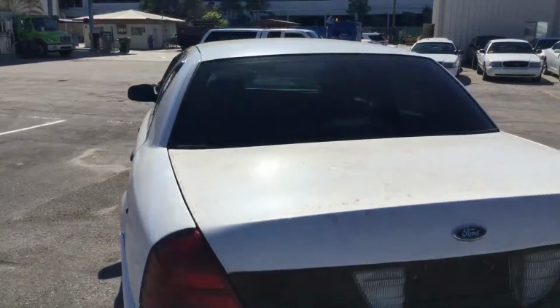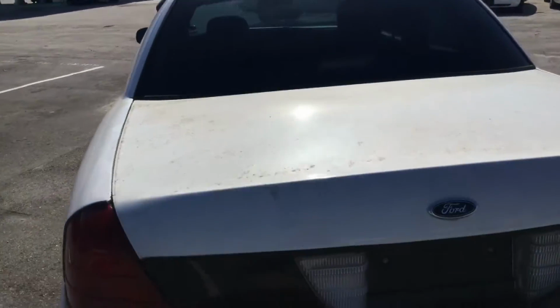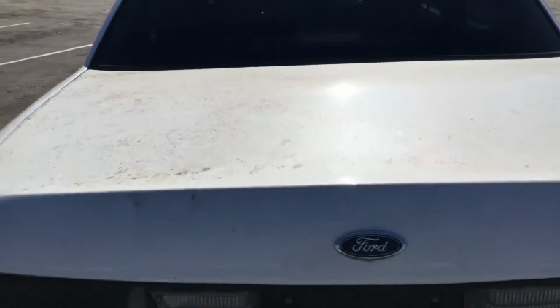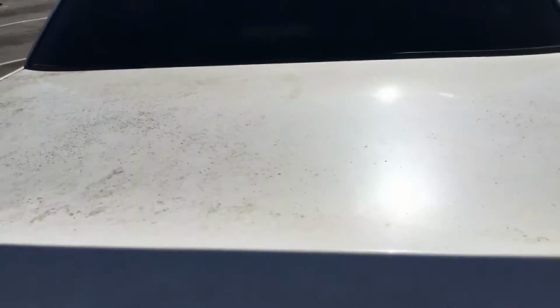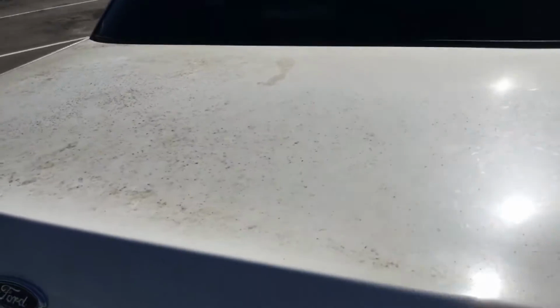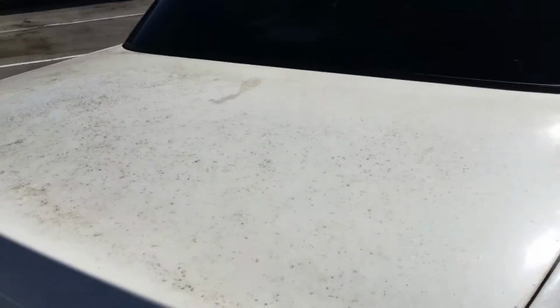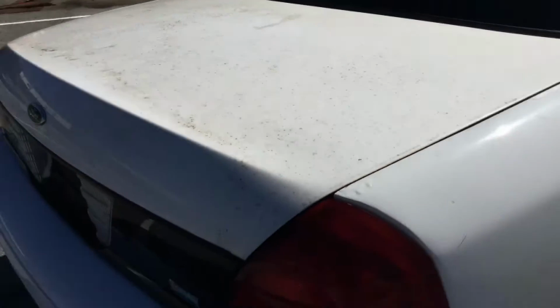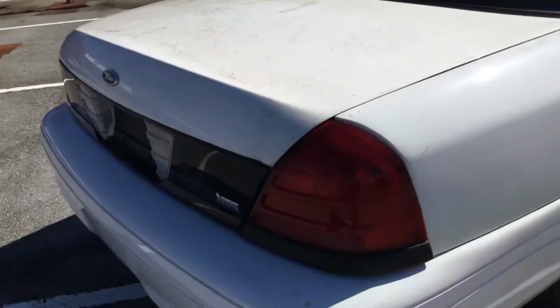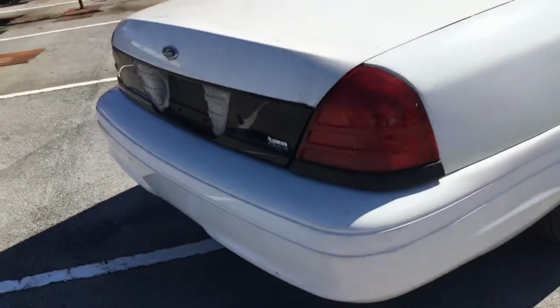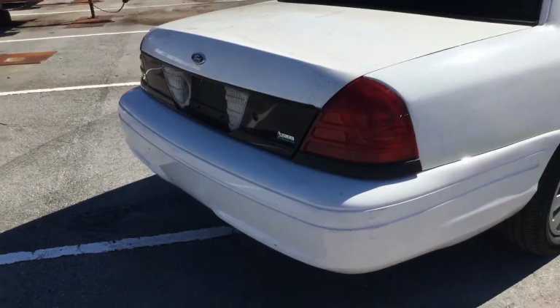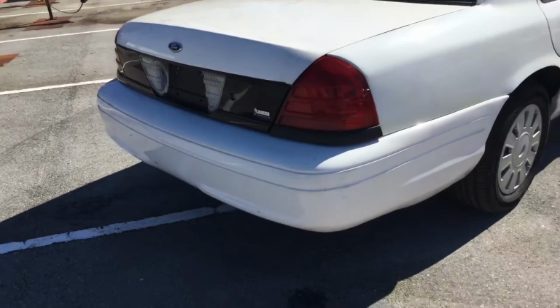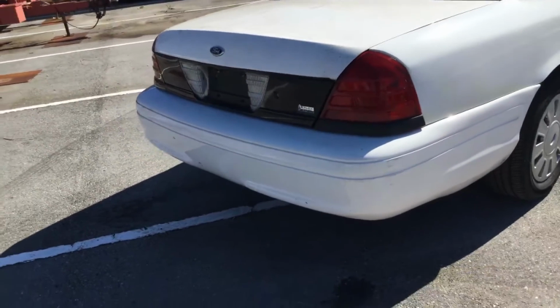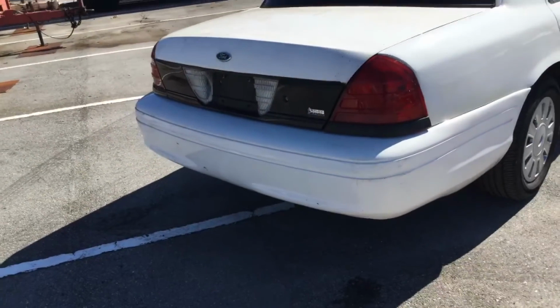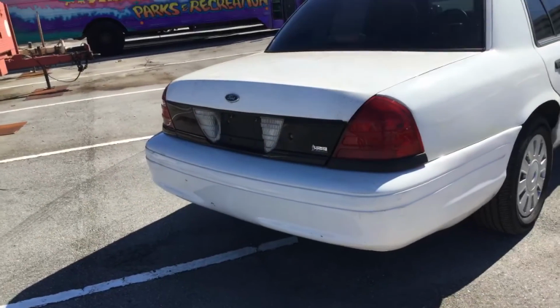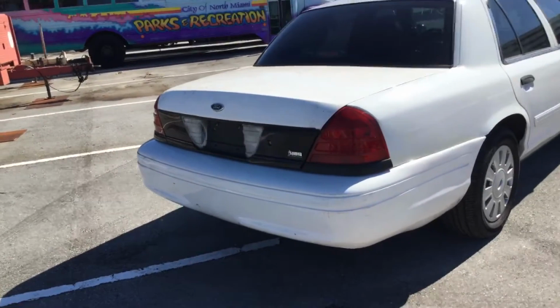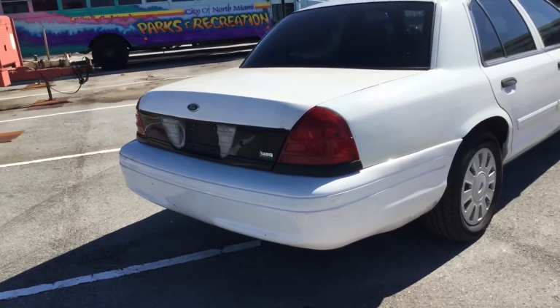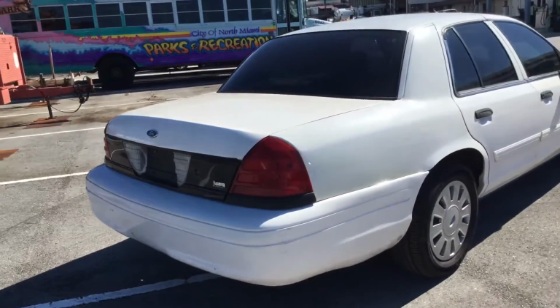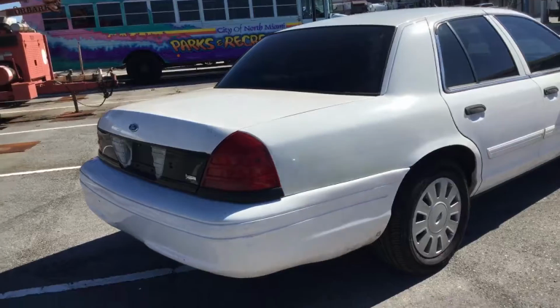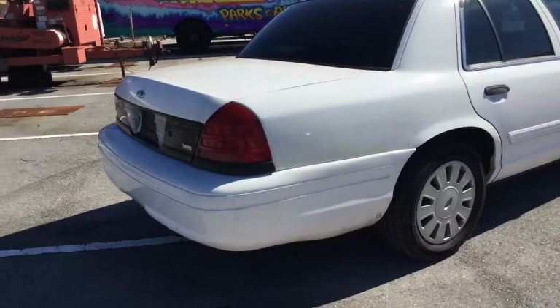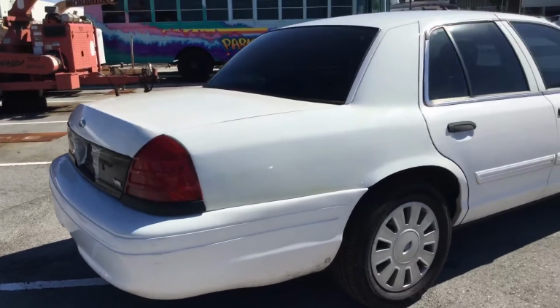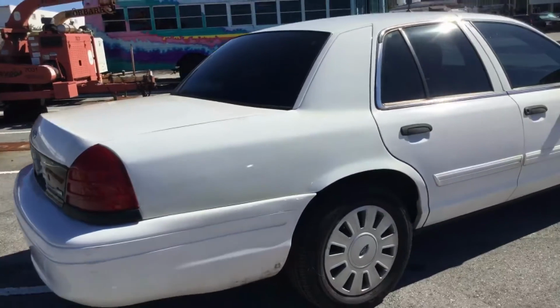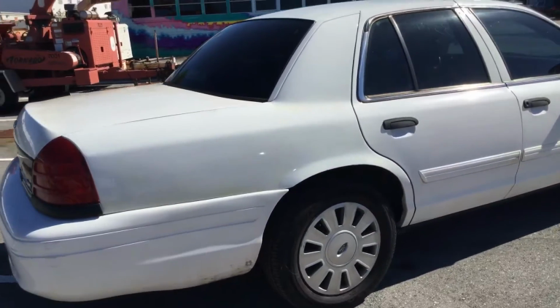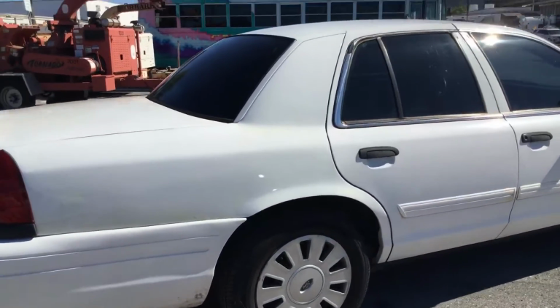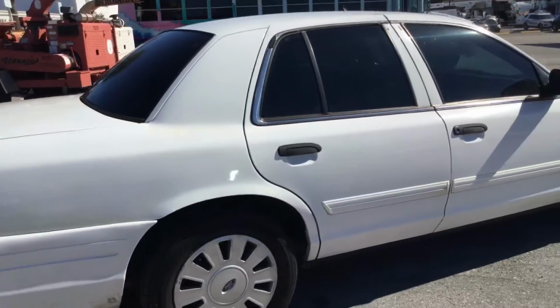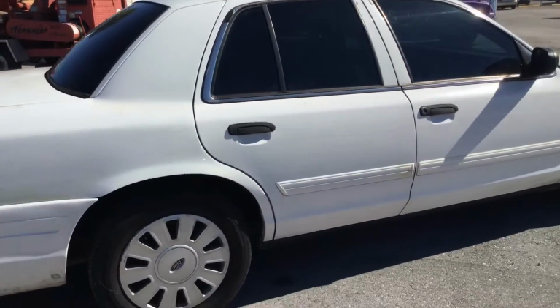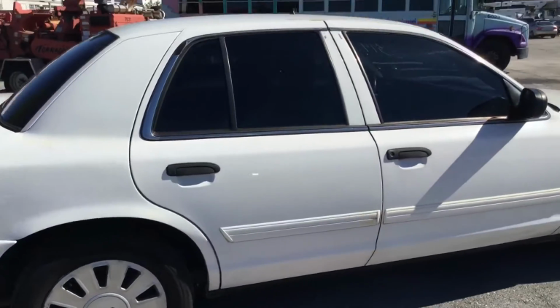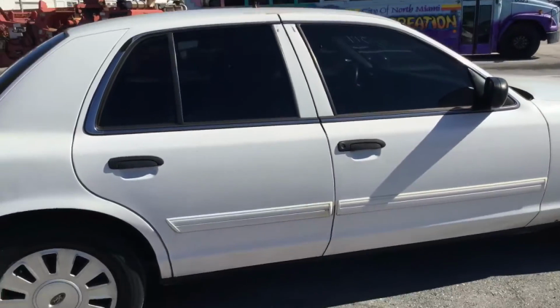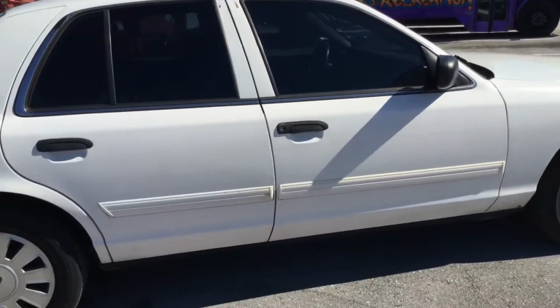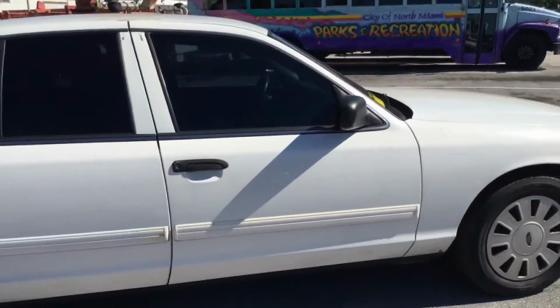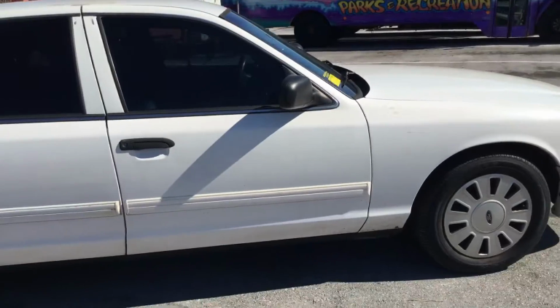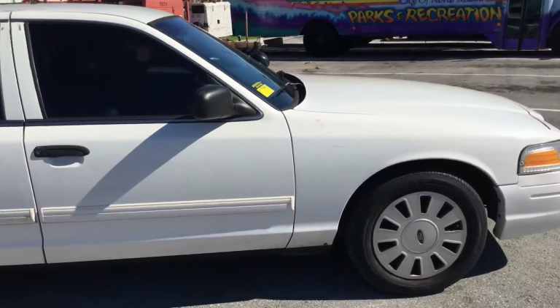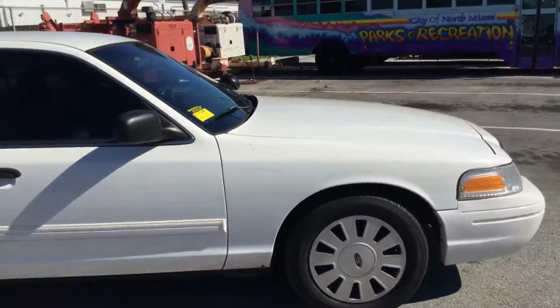The trunk lid is moldy but that should clean up nice. On the passenger side it looks good — it's got four matching hubcaps, tinted windows, and the tires look good.